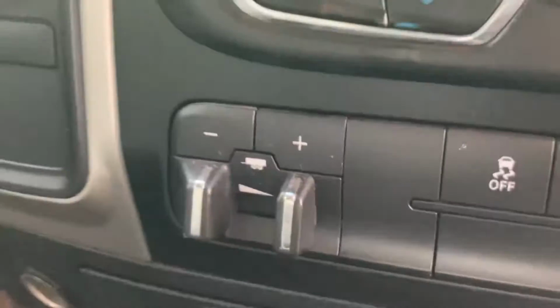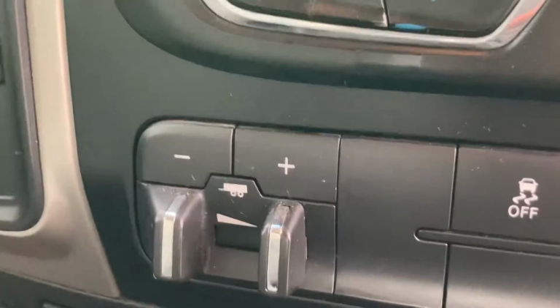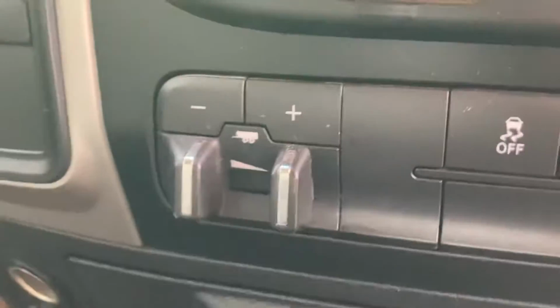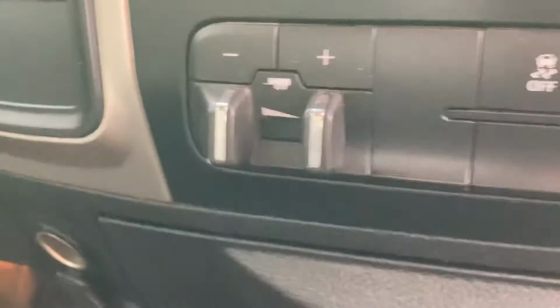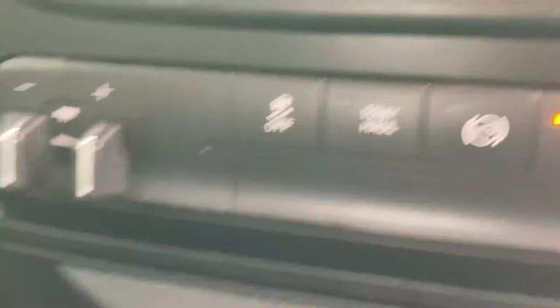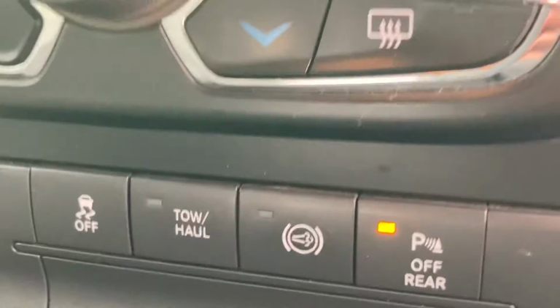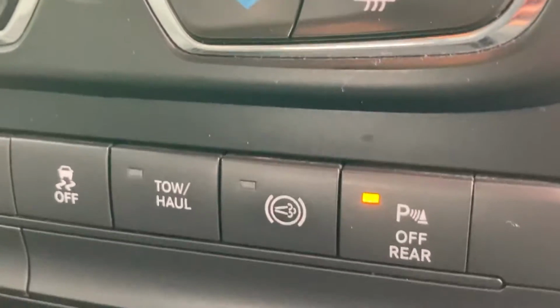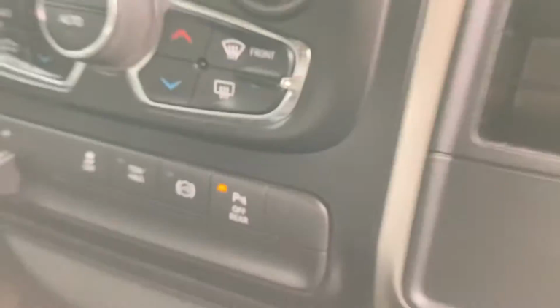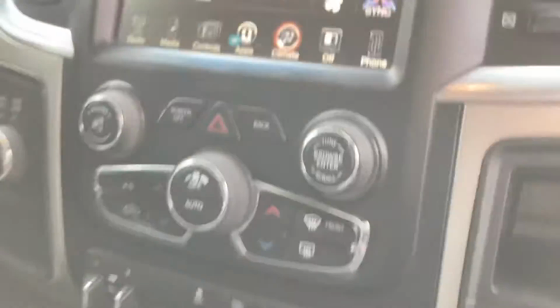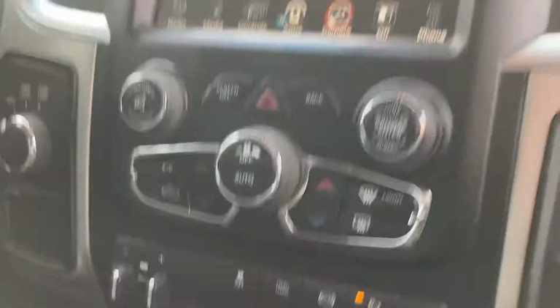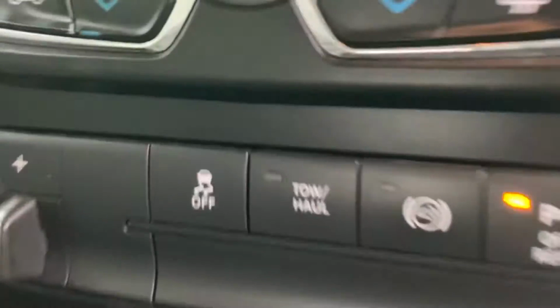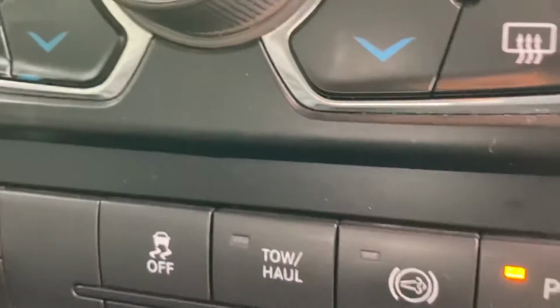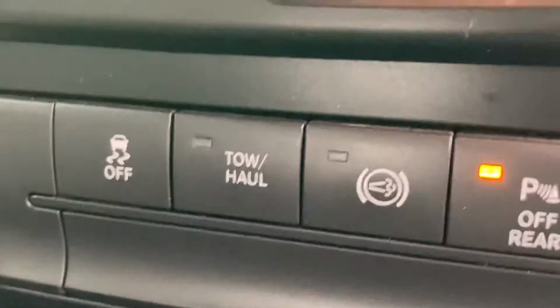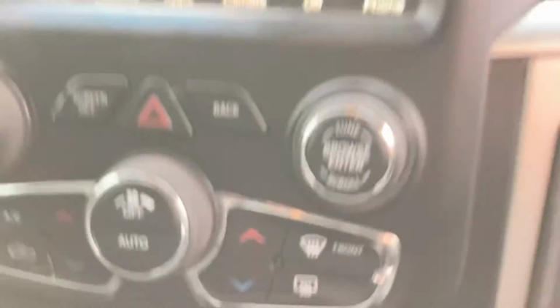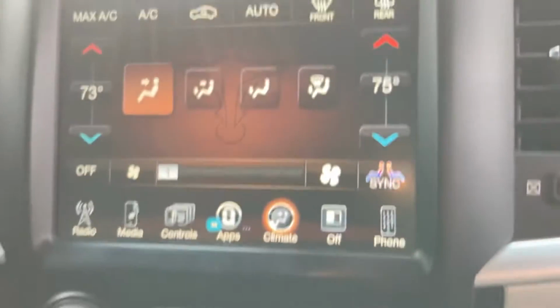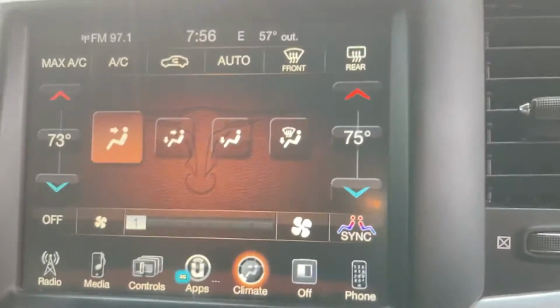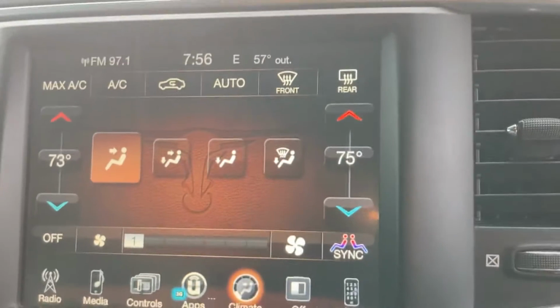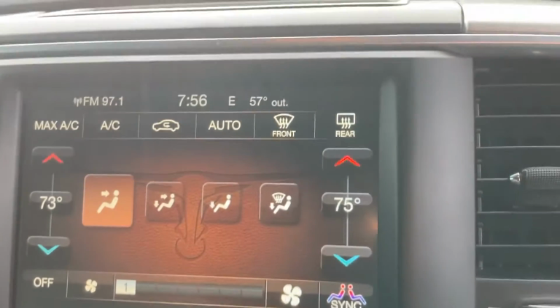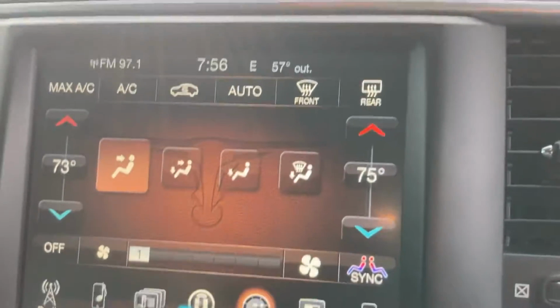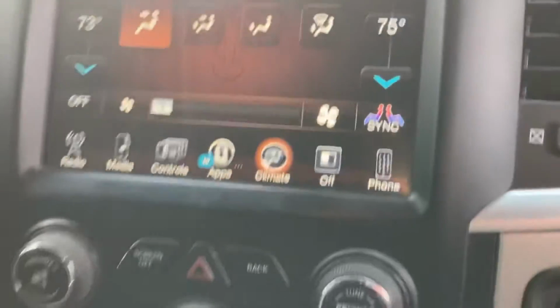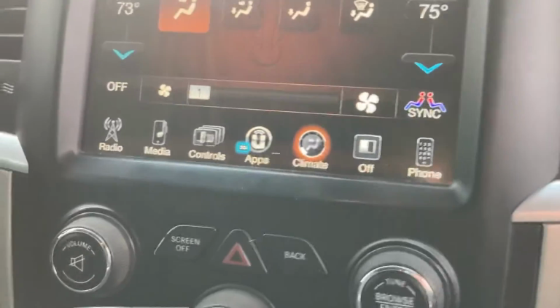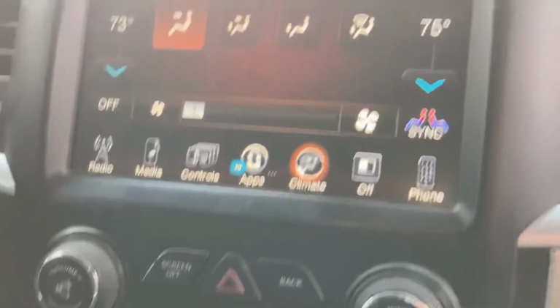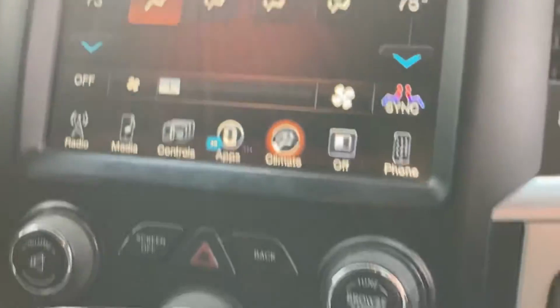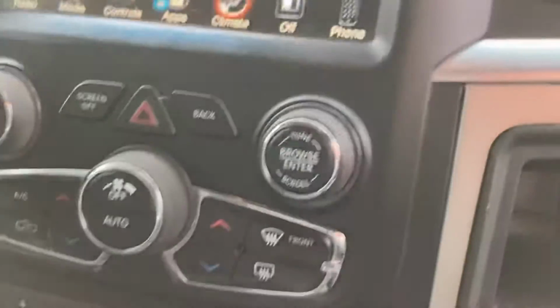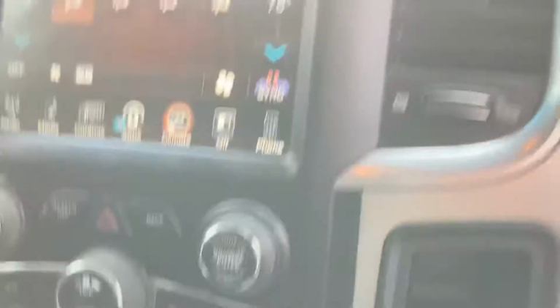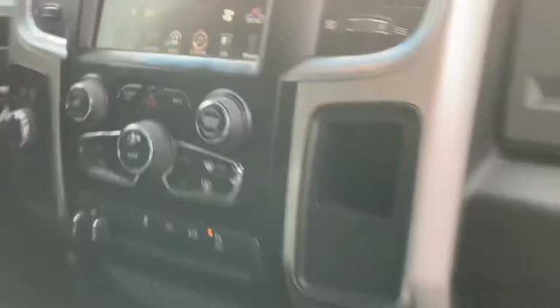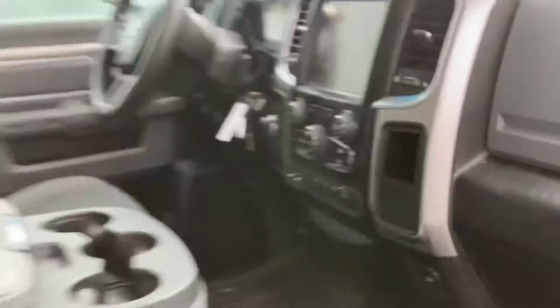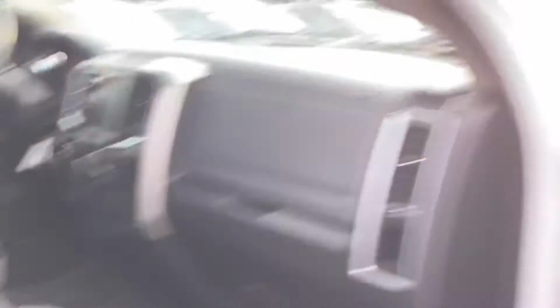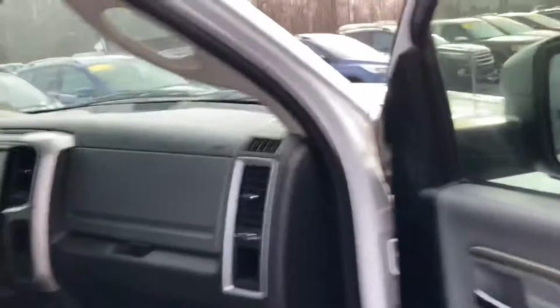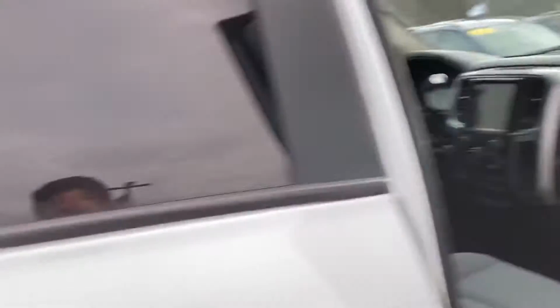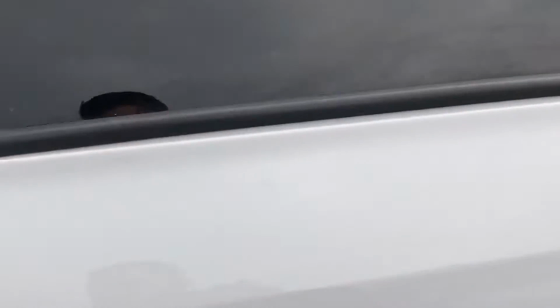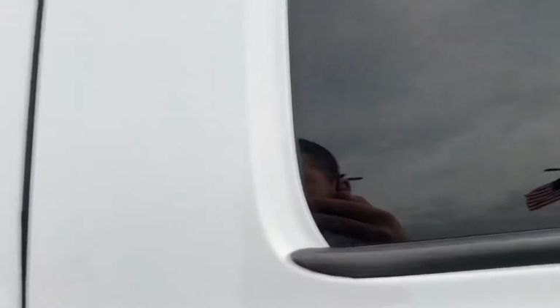It also has a trailer brake controller already installed in it. Your engine brake as well, or exhaust brake, whatever you want to call it. Big 8-inch screen — that's where all your controls for the radio, the AC, heat, all that kind of stuff. Your phone can be synced up through that on the Bluetooth.